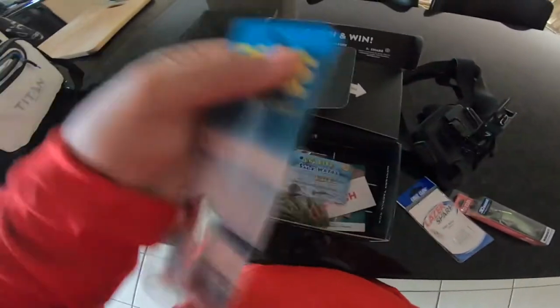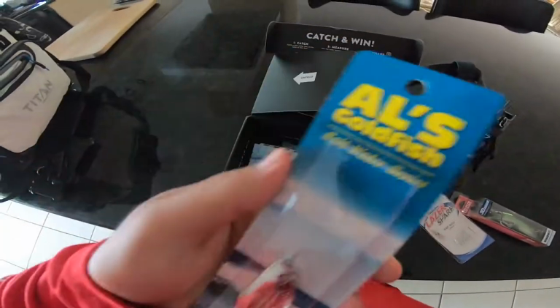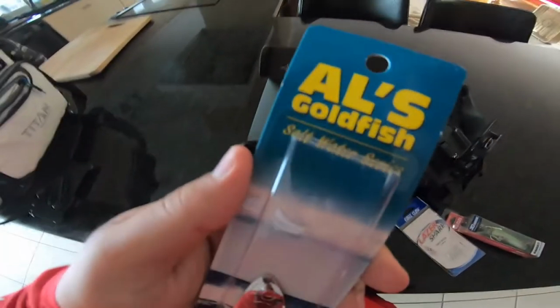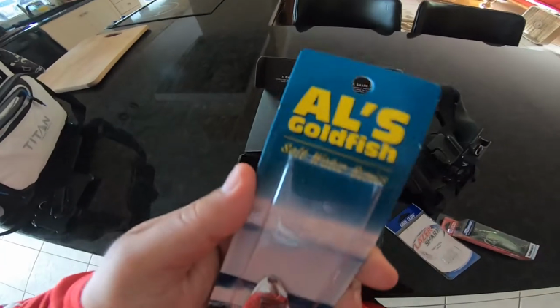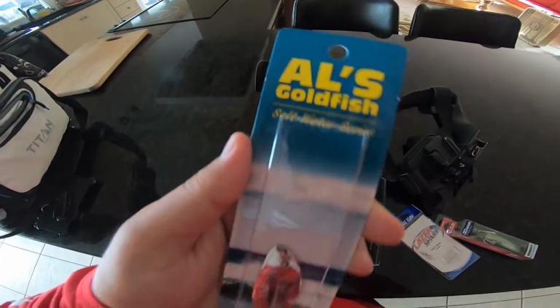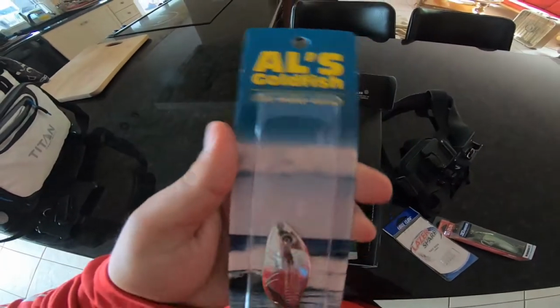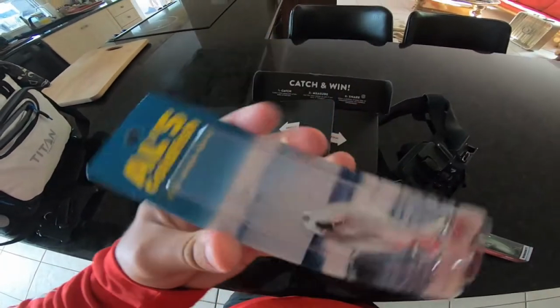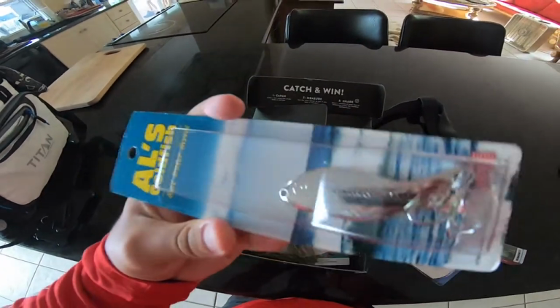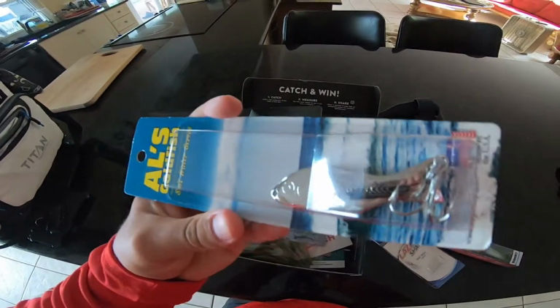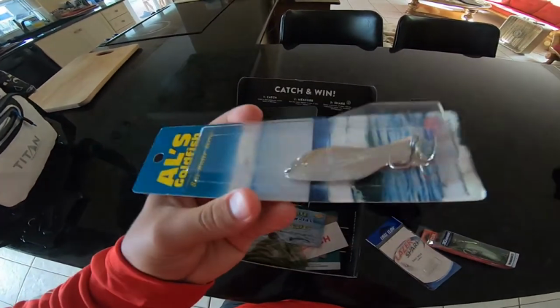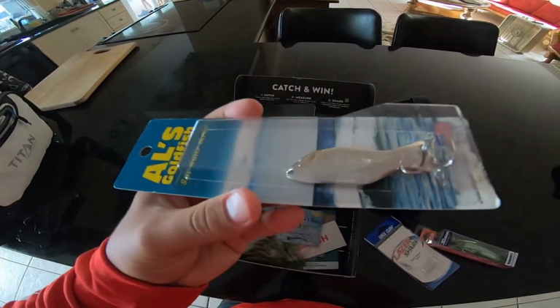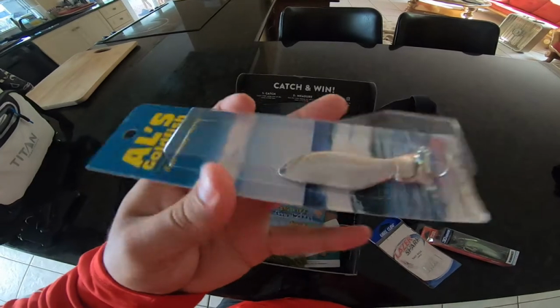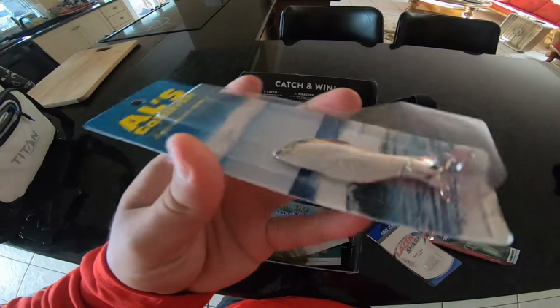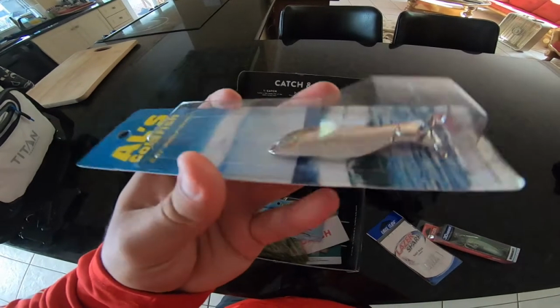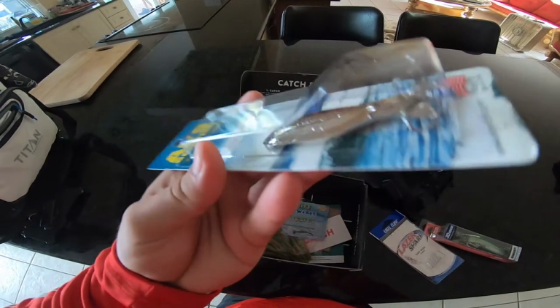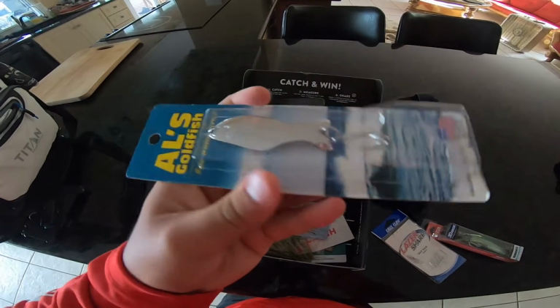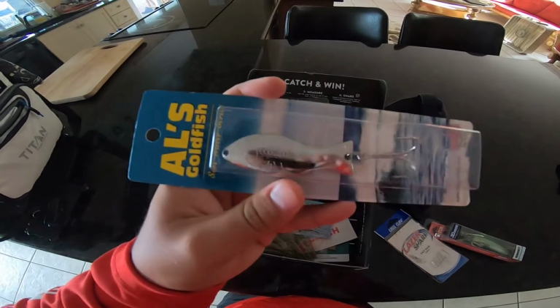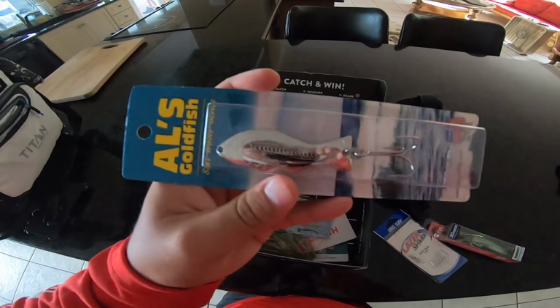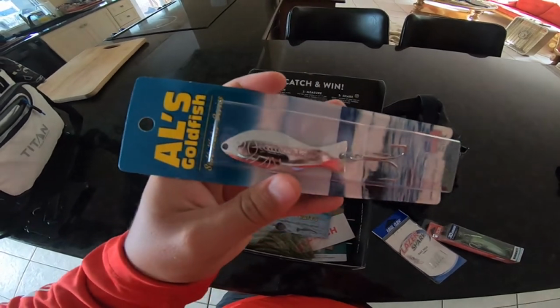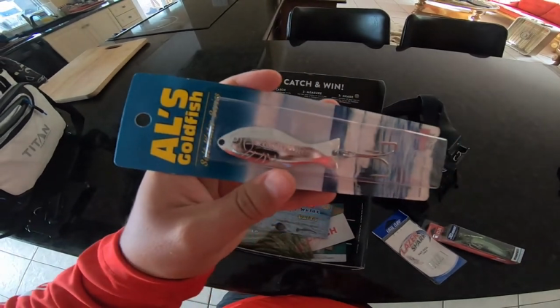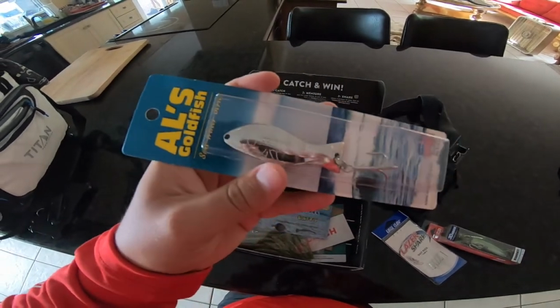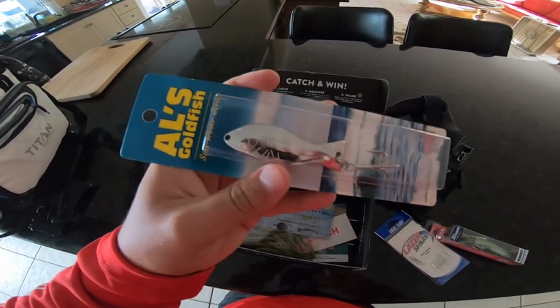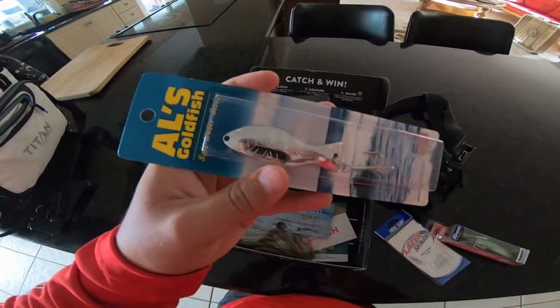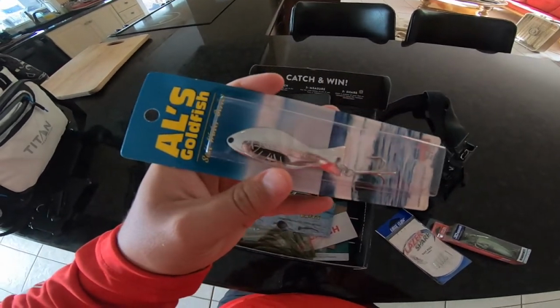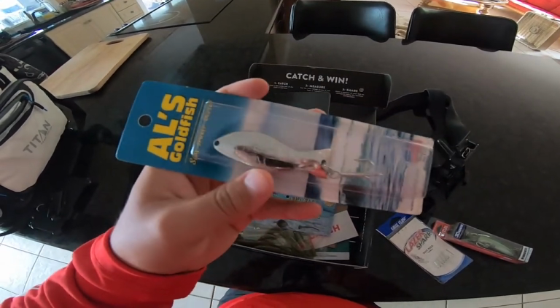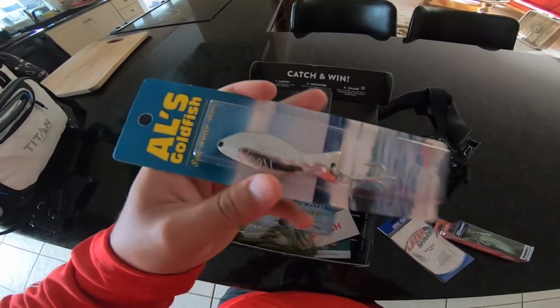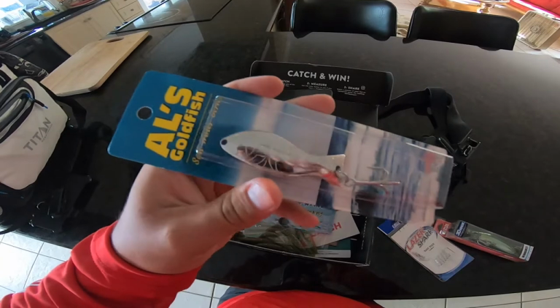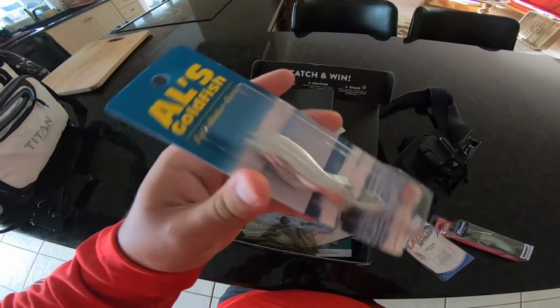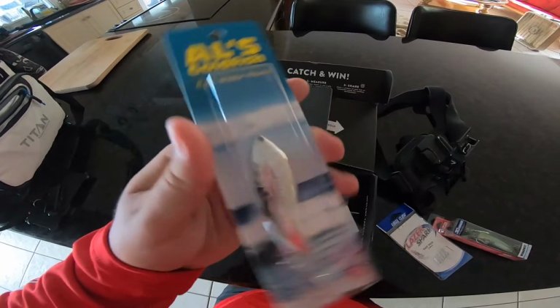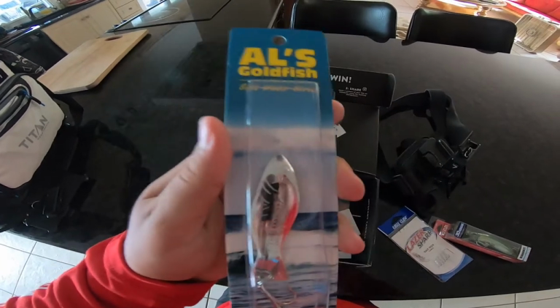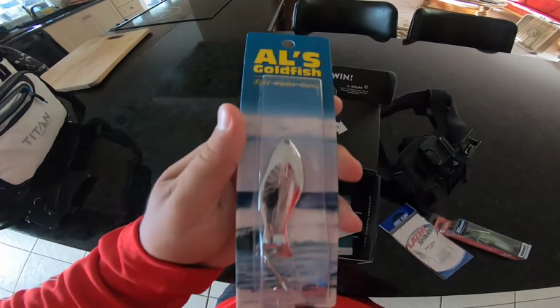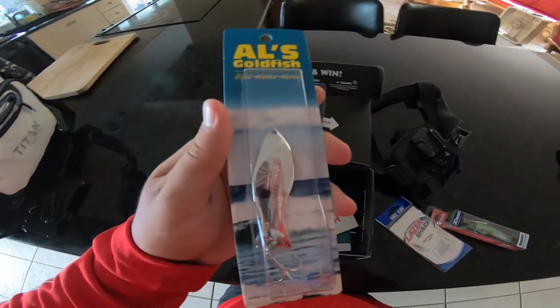Then we have this Al's Goldfish, this little spoon. This spoon could honestly be really good as well for like trout, snook, even reds, bigger snapper — anything would really just snag this.